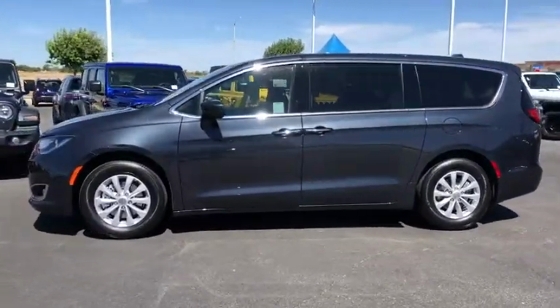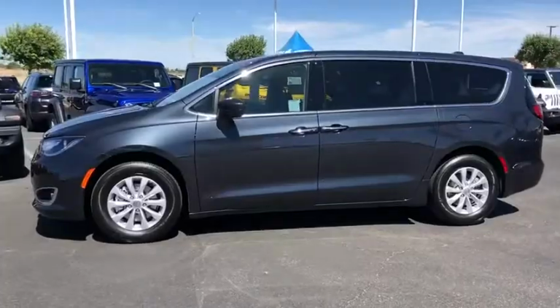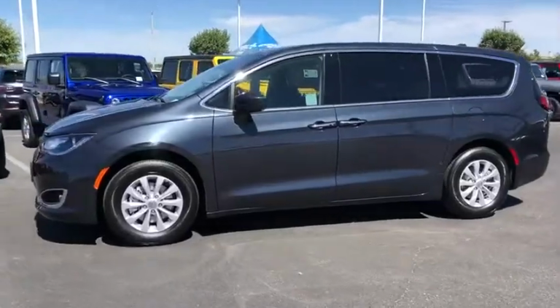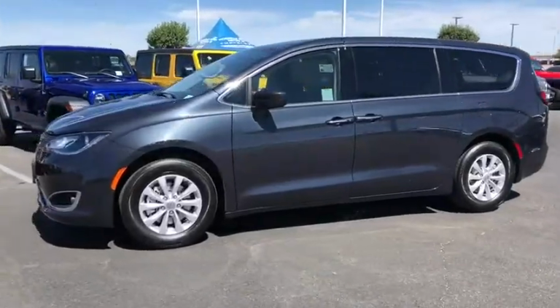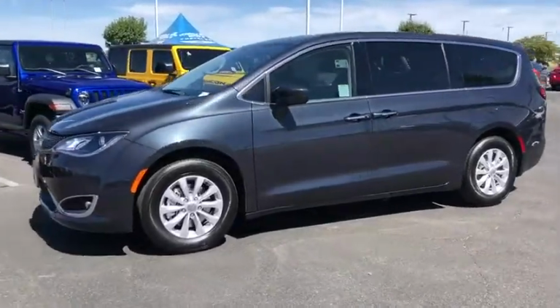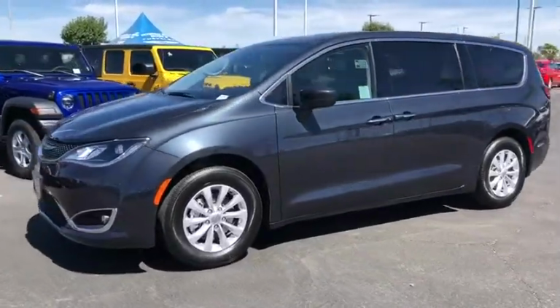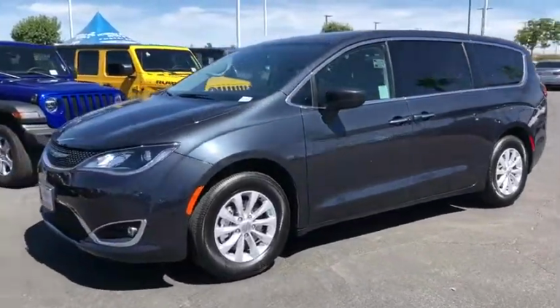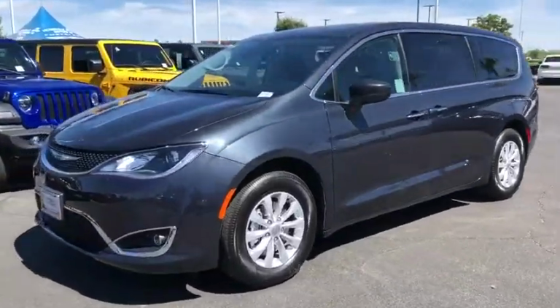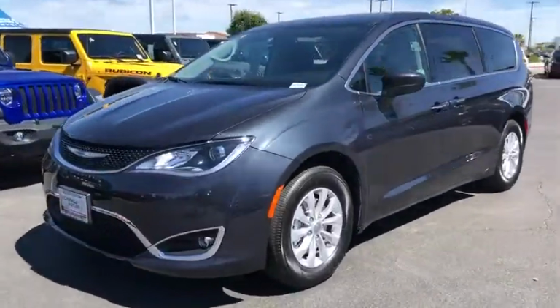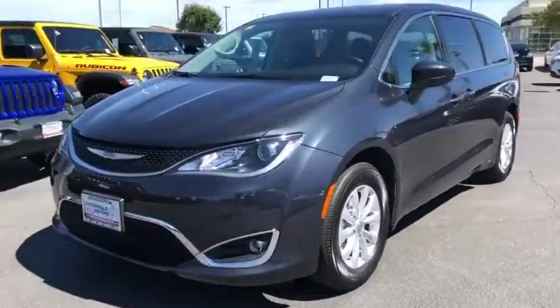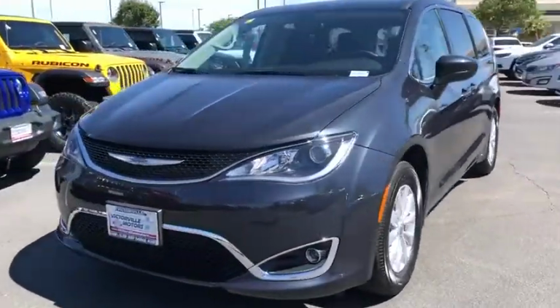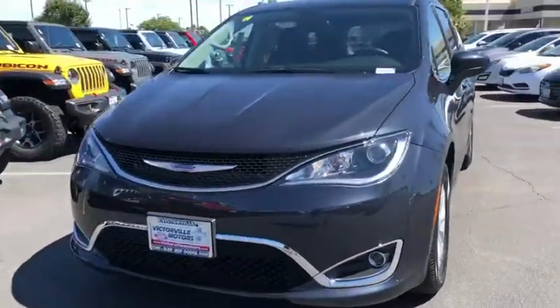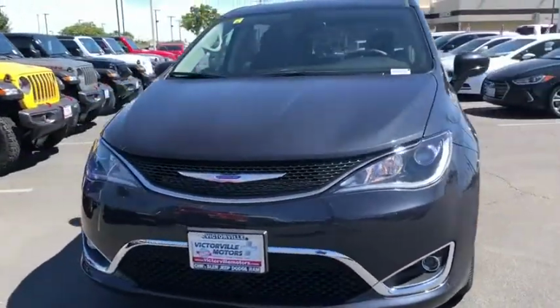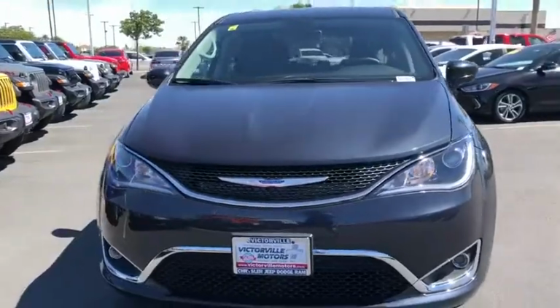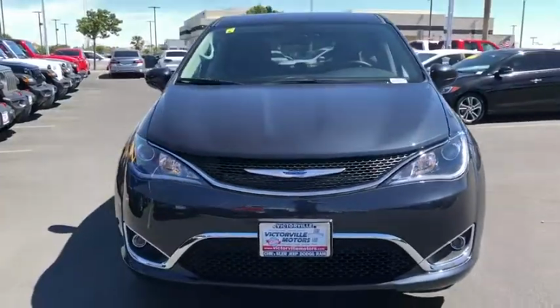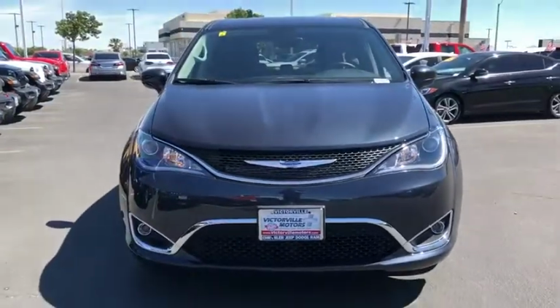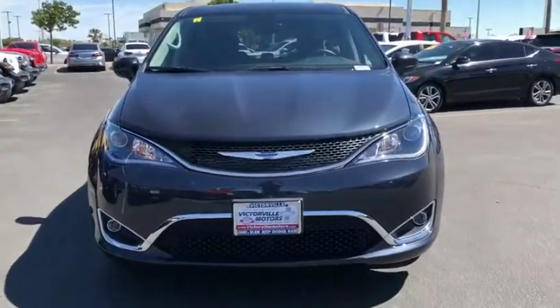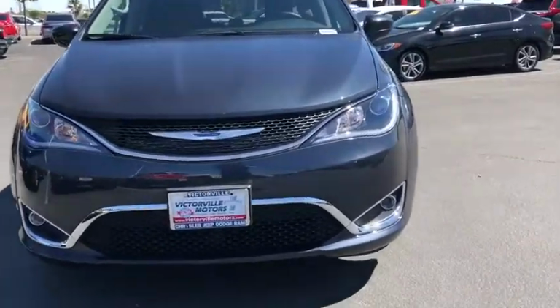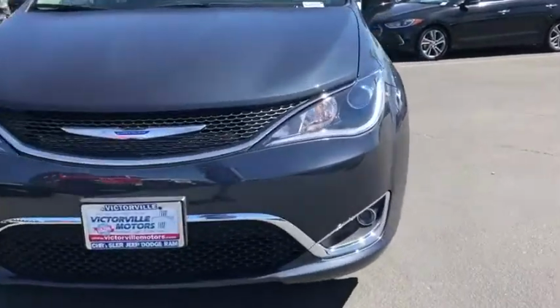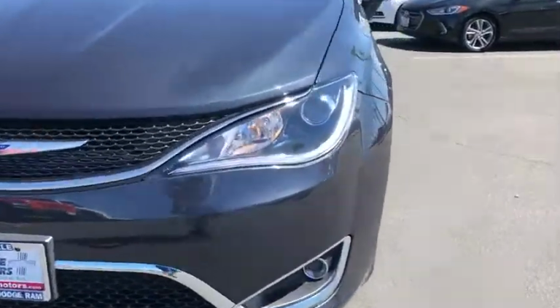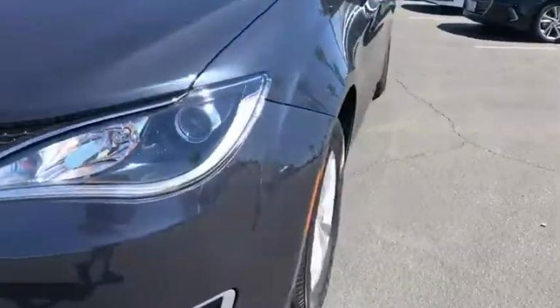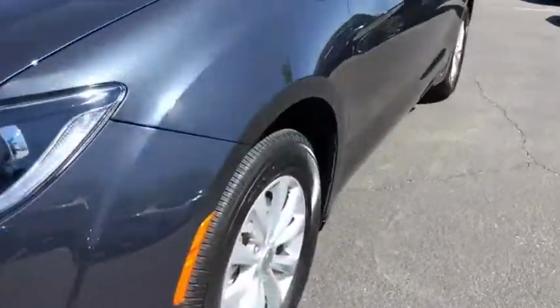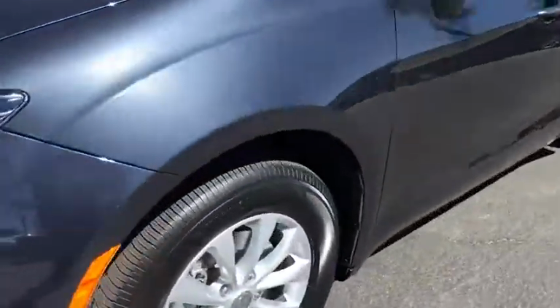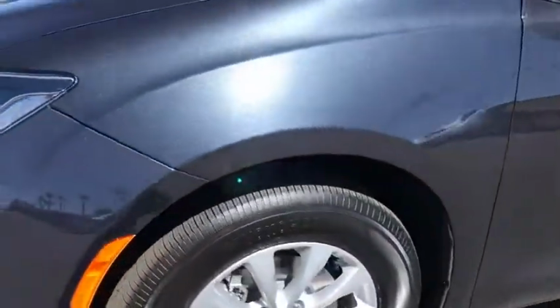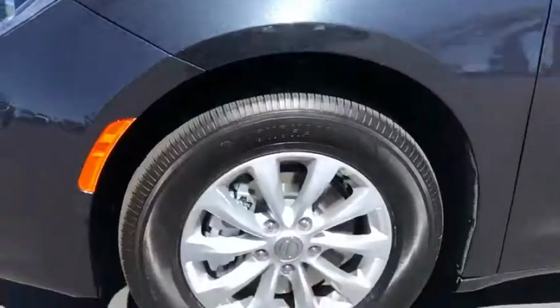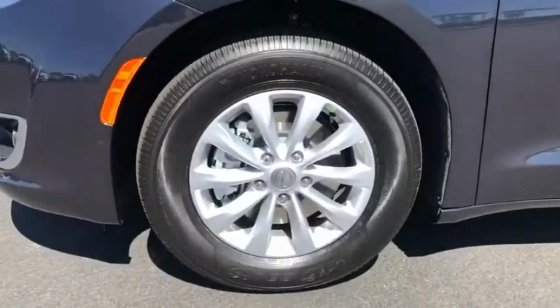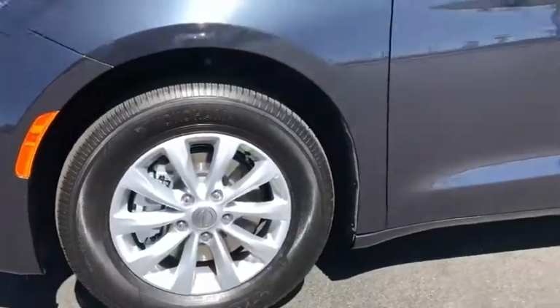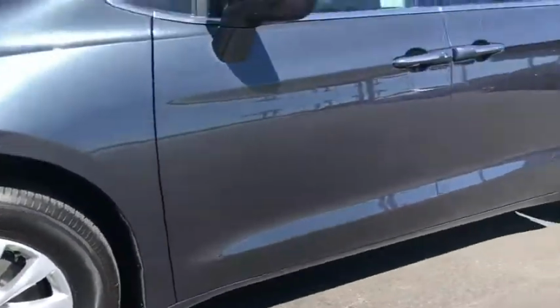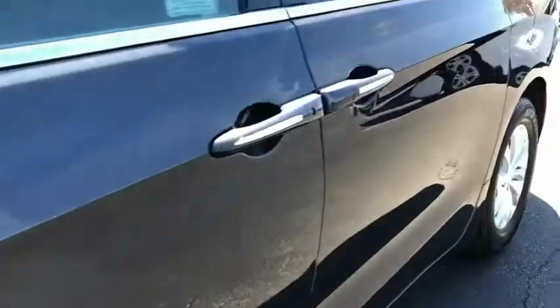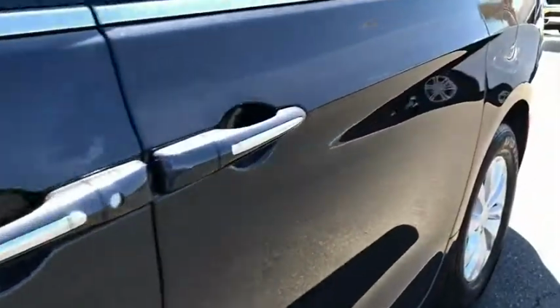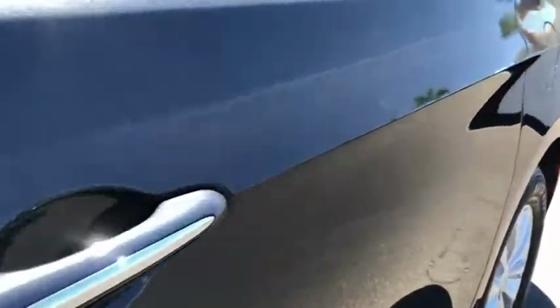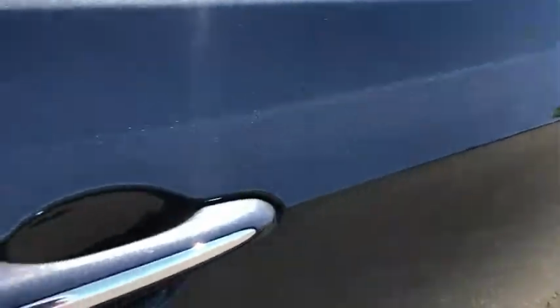This vehicle has less than 100 miles. Here are some of this vehicle's great options: power liftgate, traction control, dual airbags, power steering, four-wheel disc brakes, universal garage door opener, power windows, trip computer.